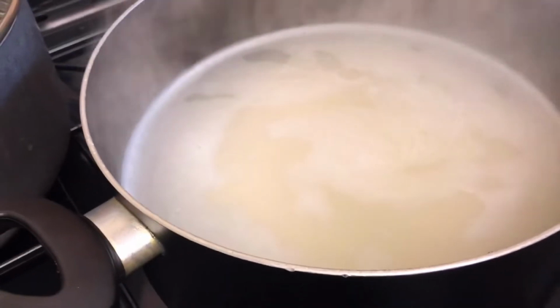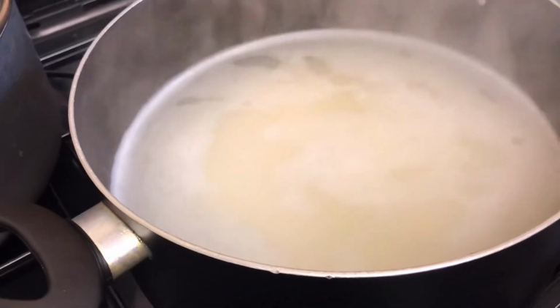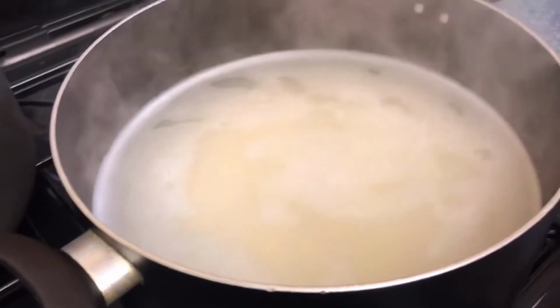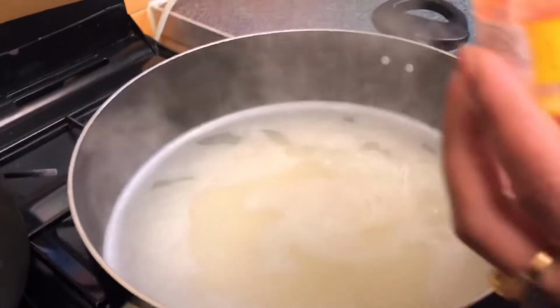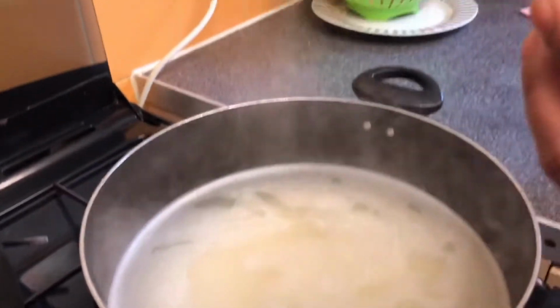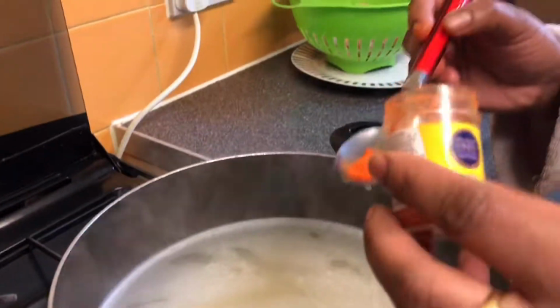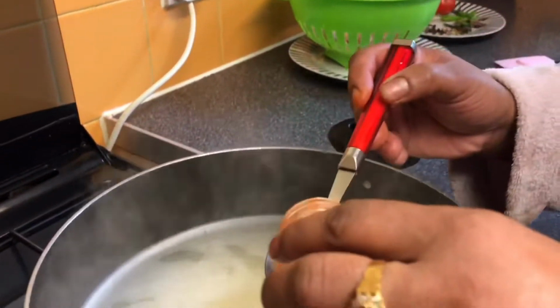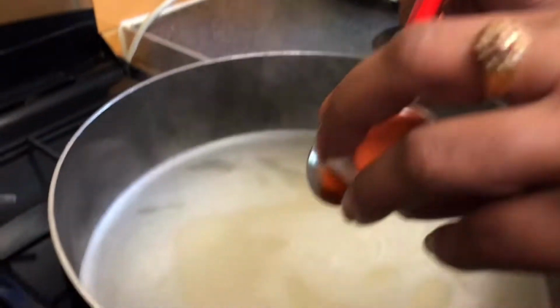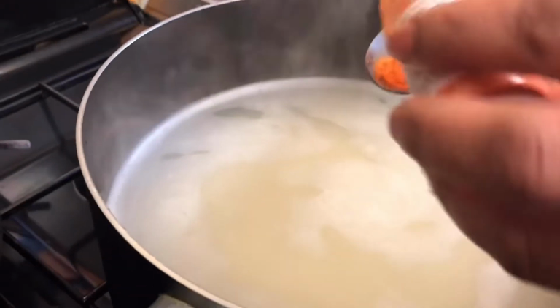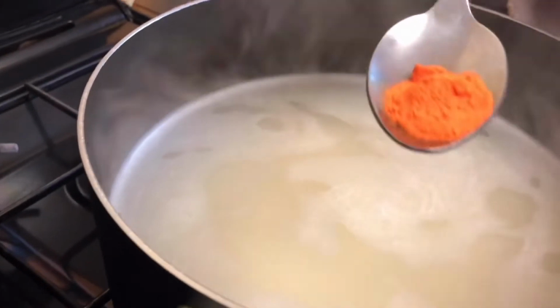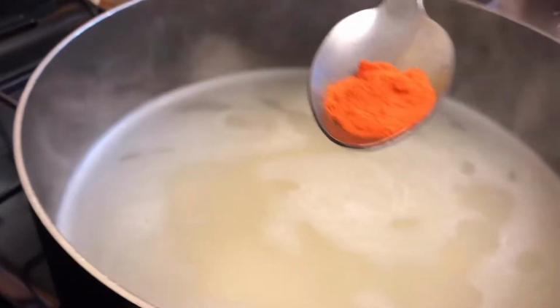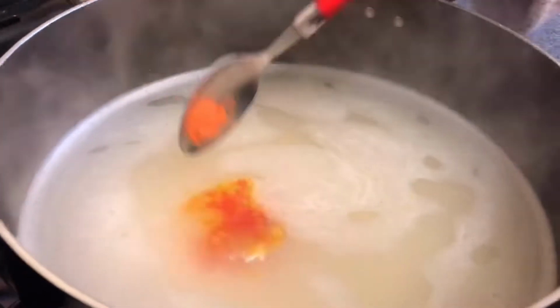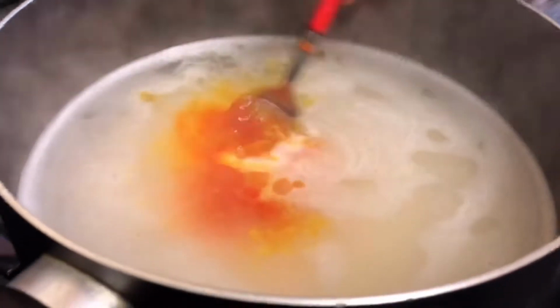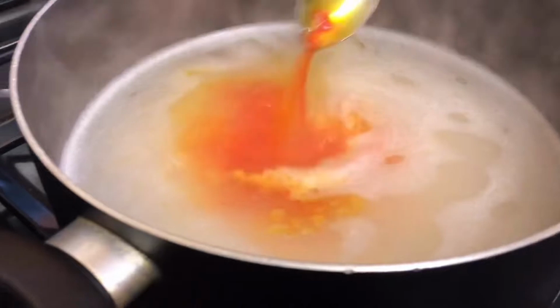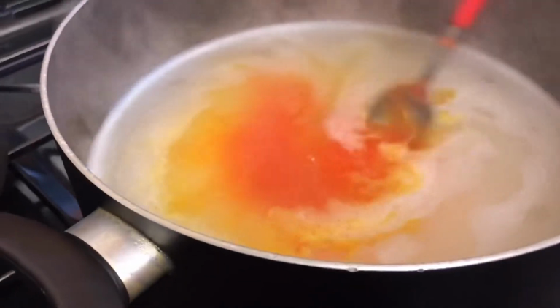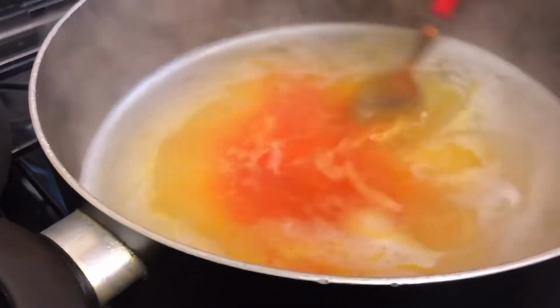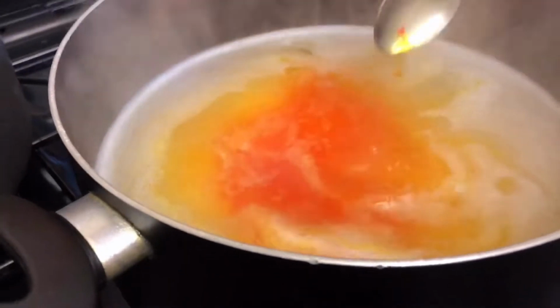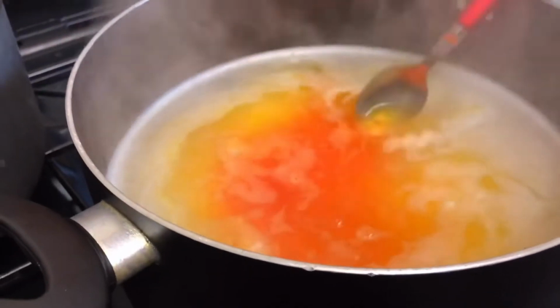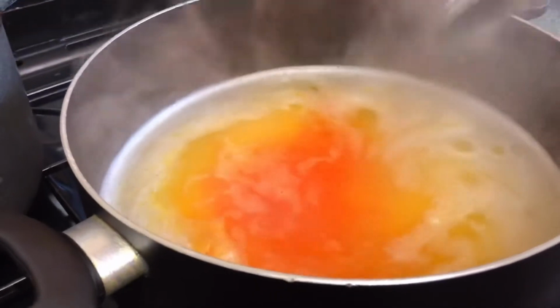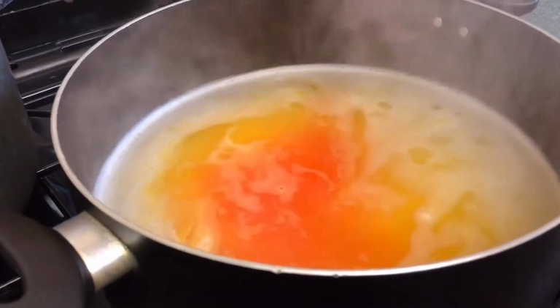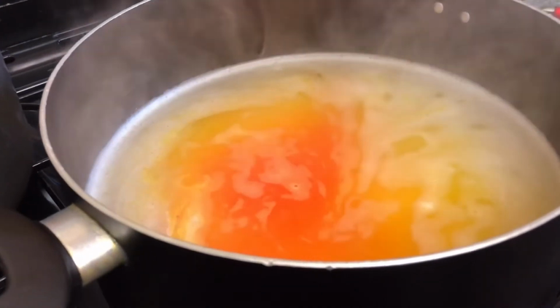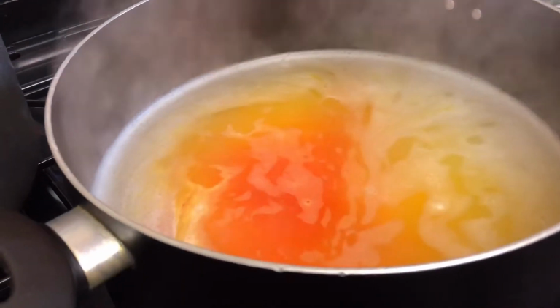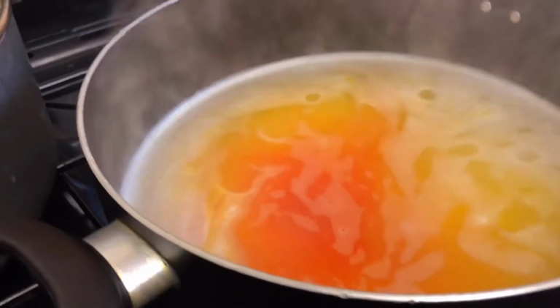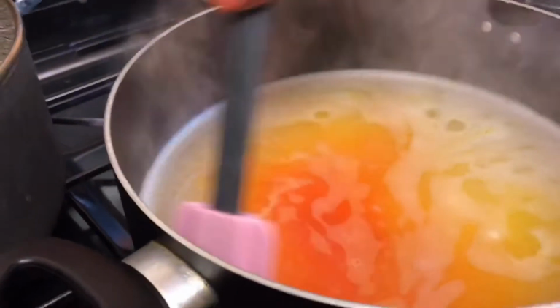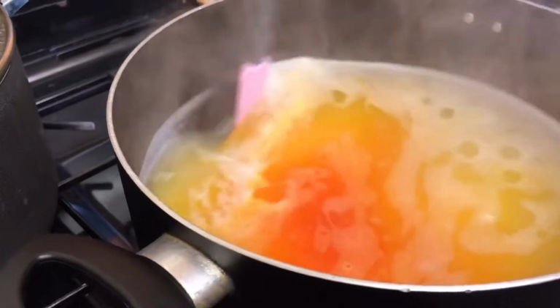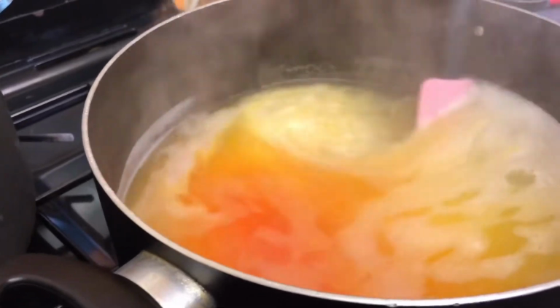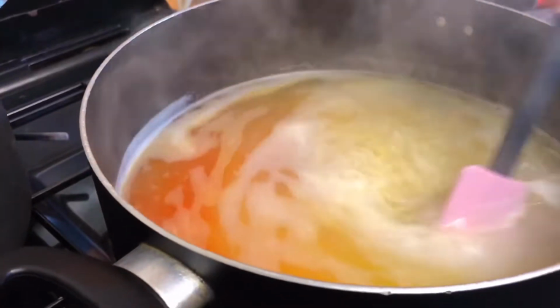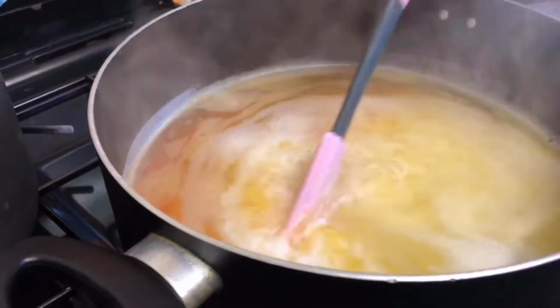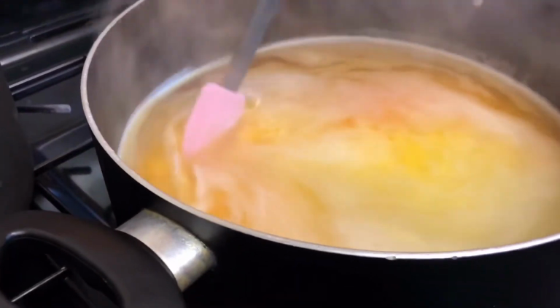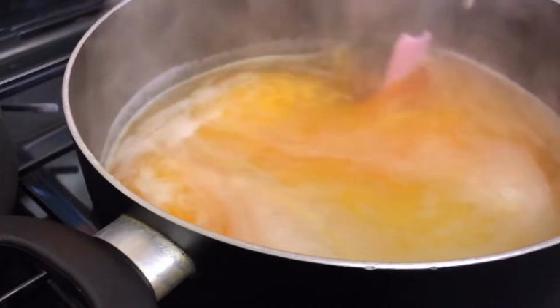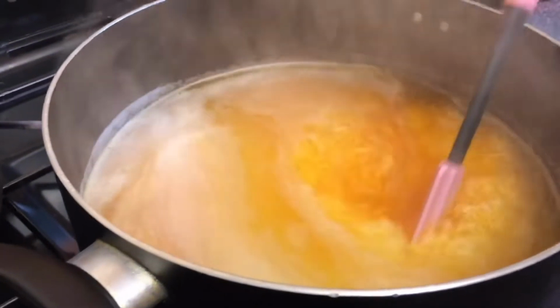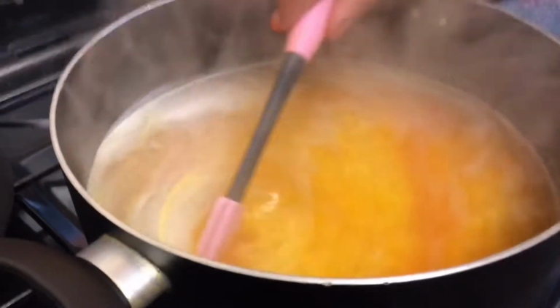I'm going to put the food colouring in now, so I'm going to put some in there like this. I'm going to mix it now to see — there.